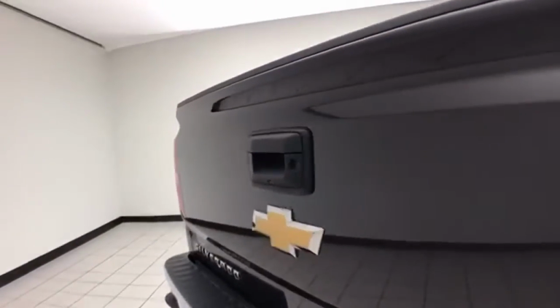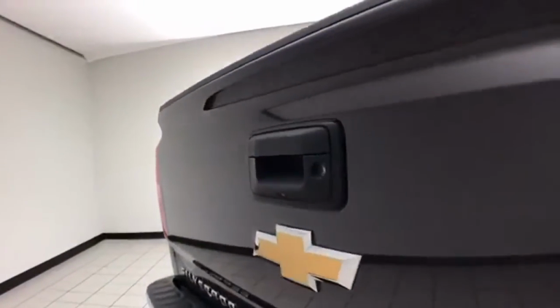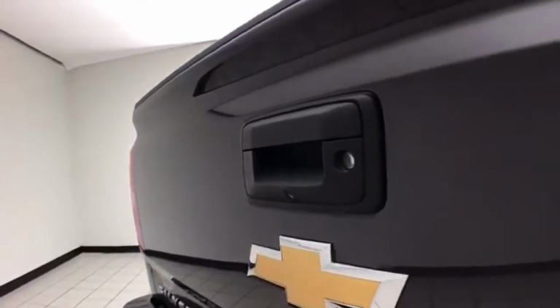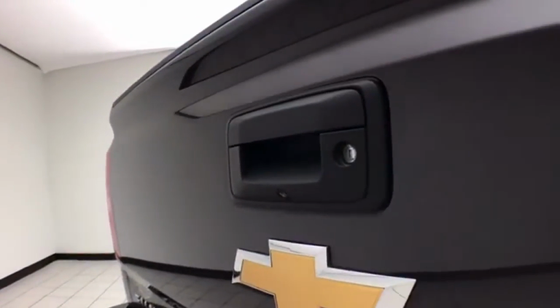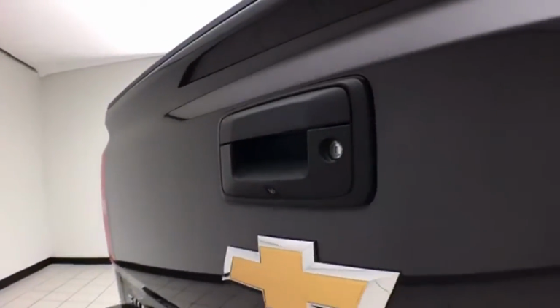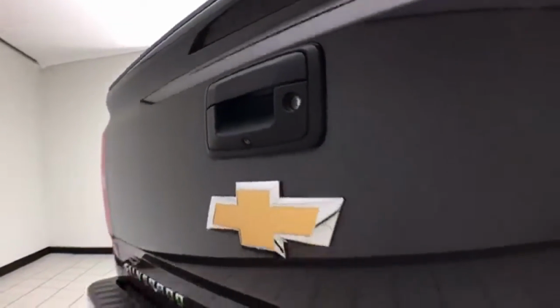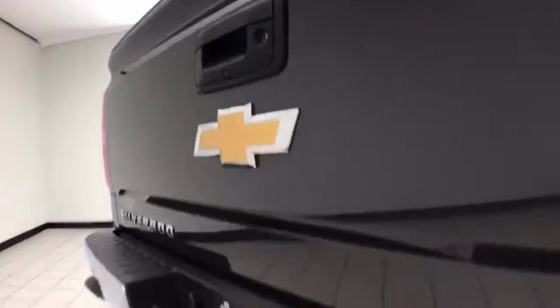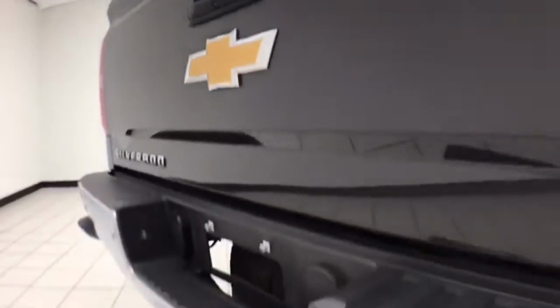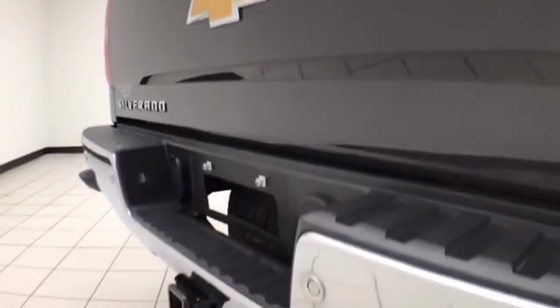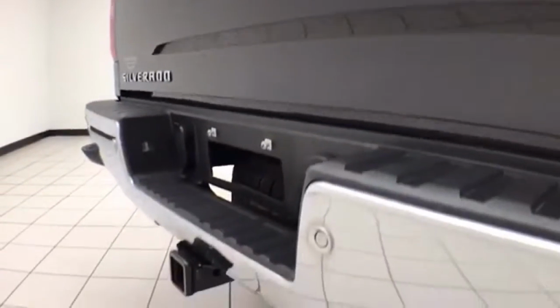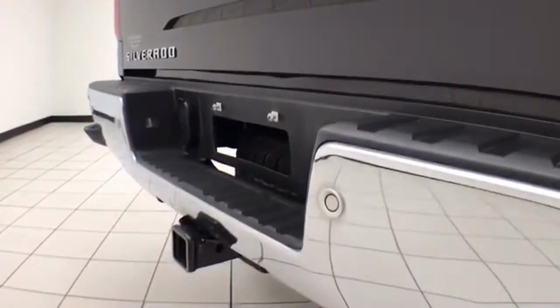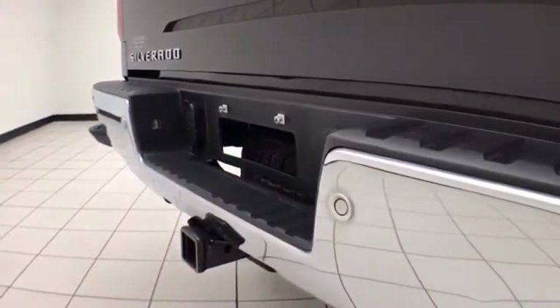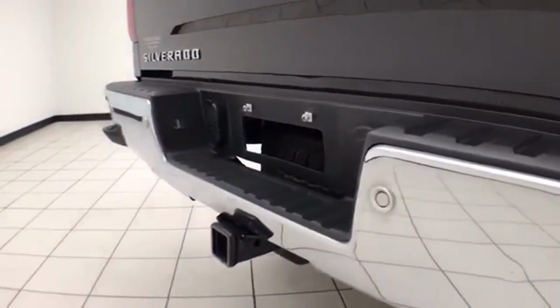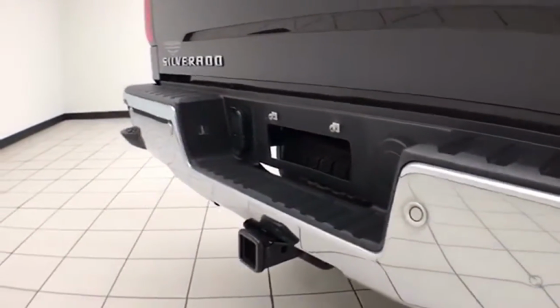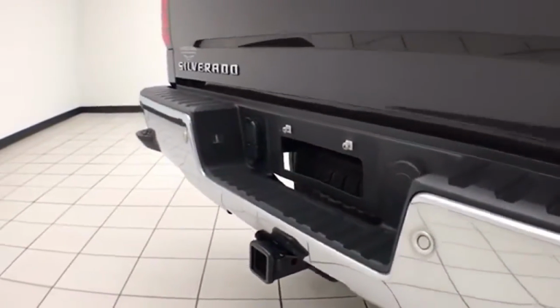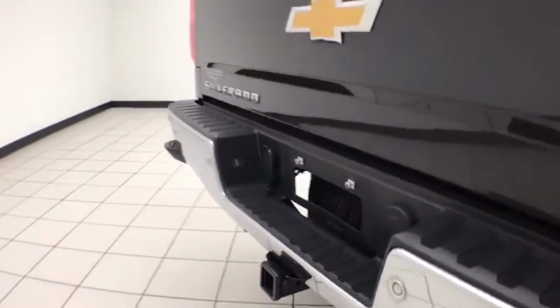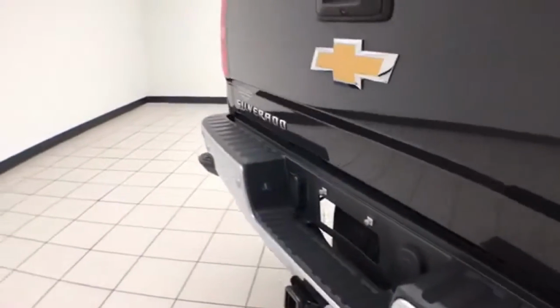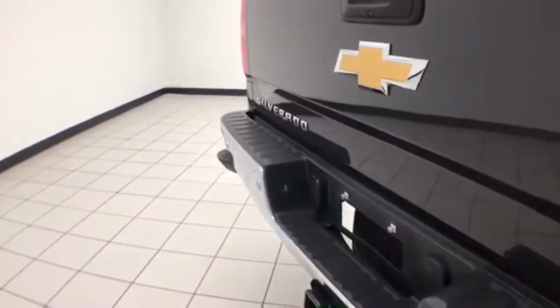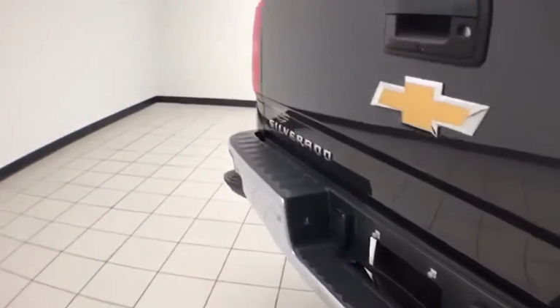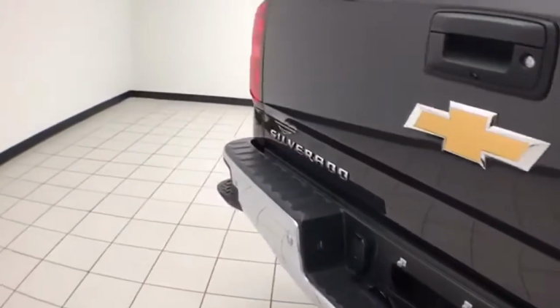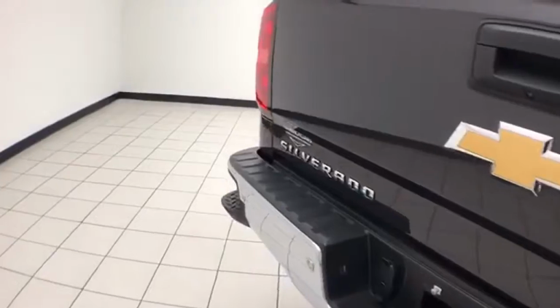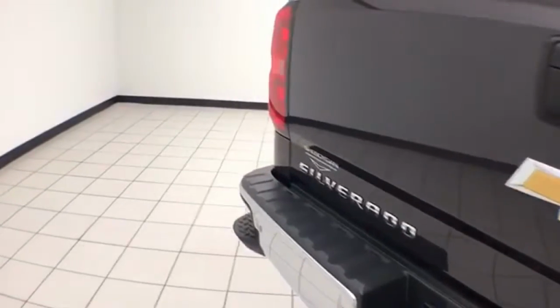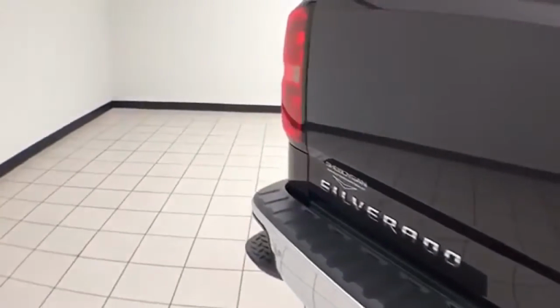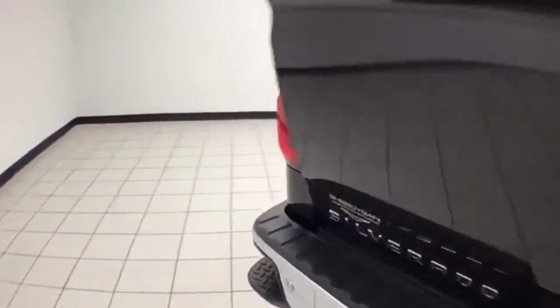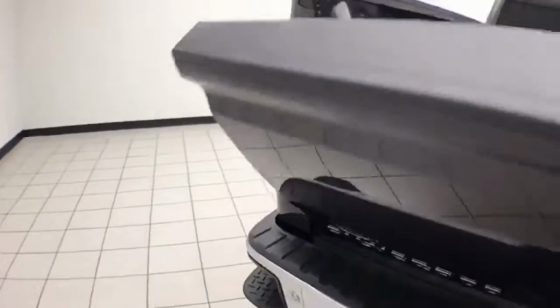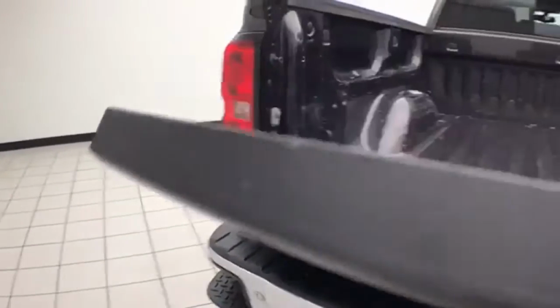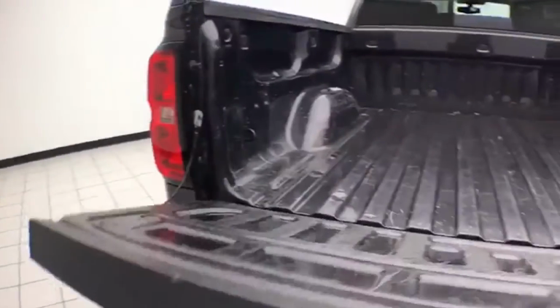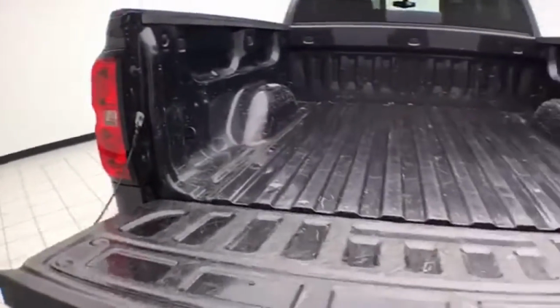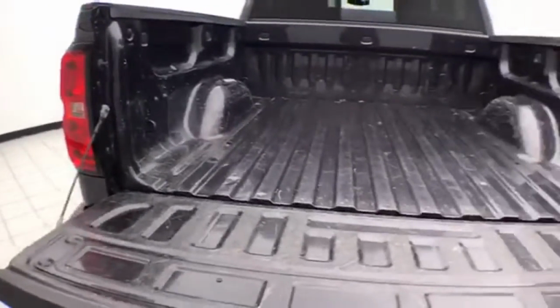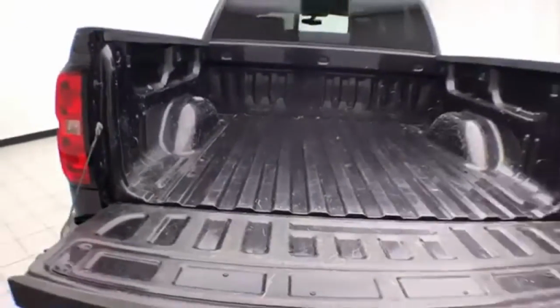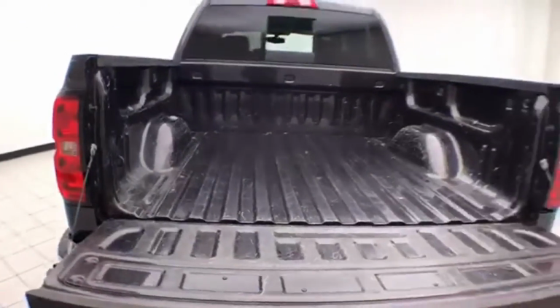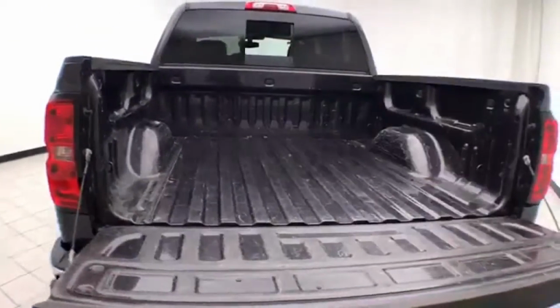Locking tailgate, backup camera, along with rear parking sensors, and a trailering package. That backup camera is perfect for hooking up a trailer without any assistance. Easy lift tailgate.